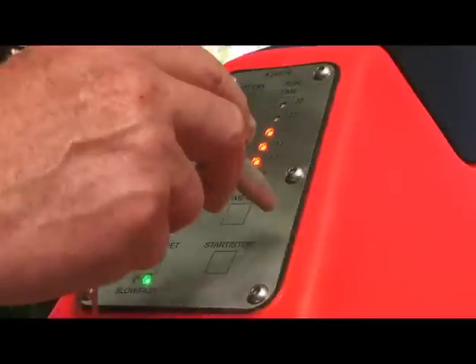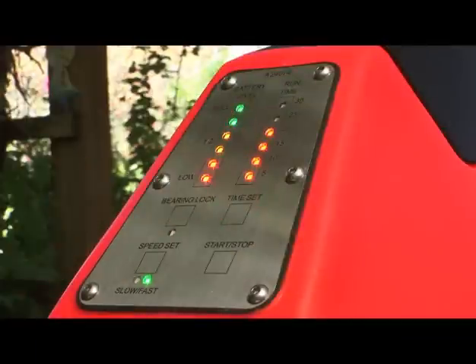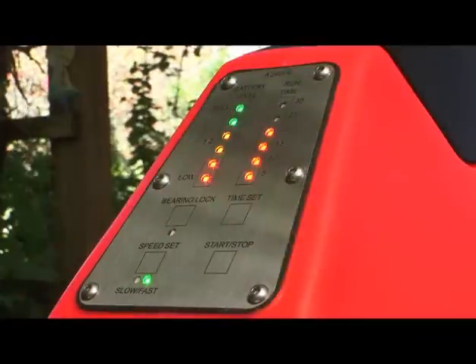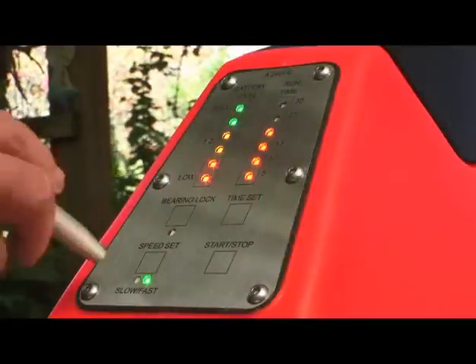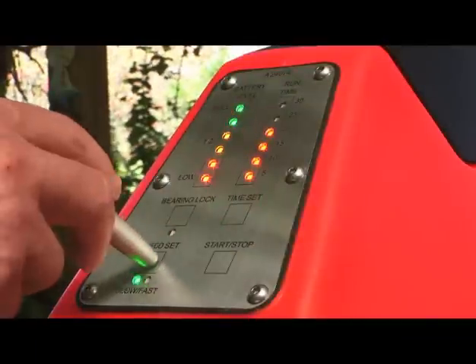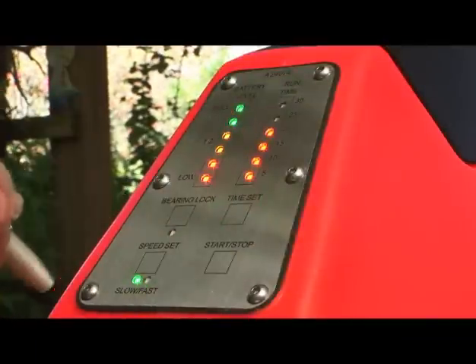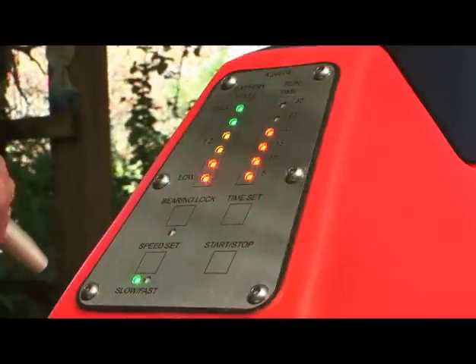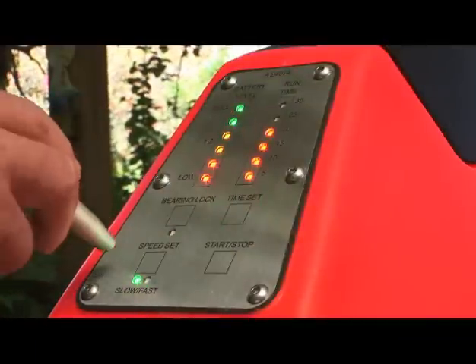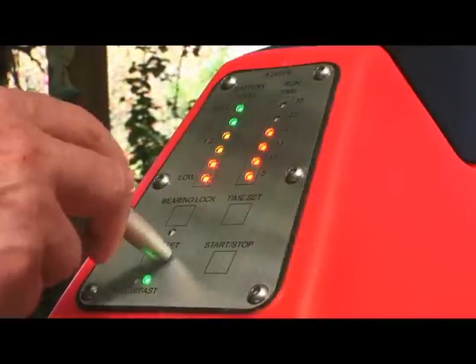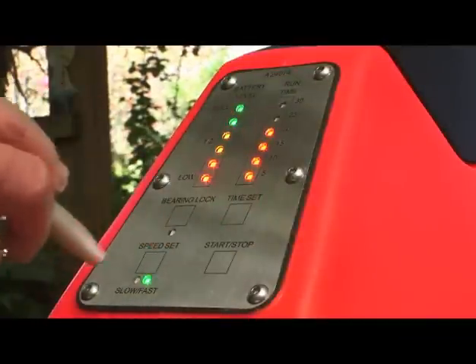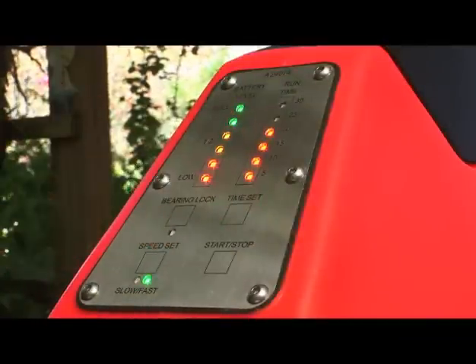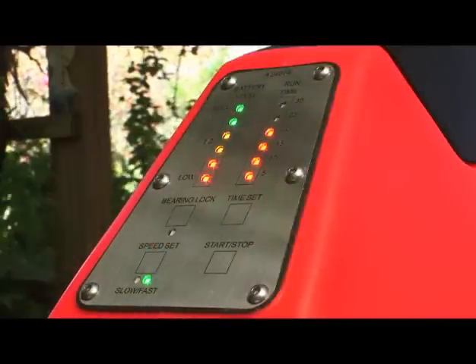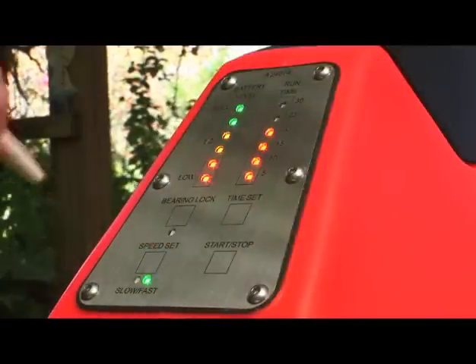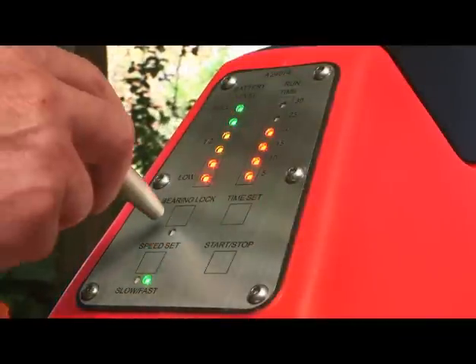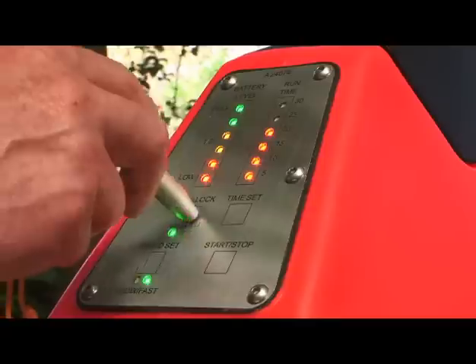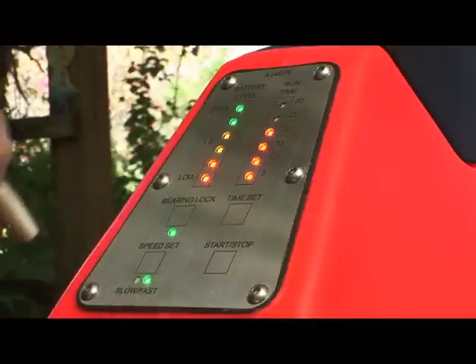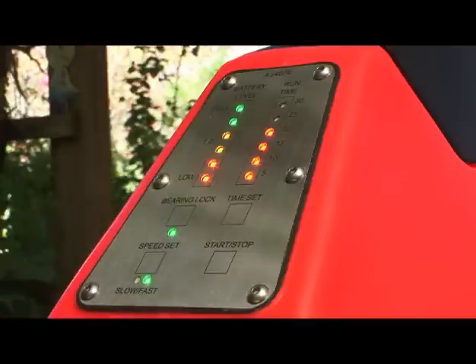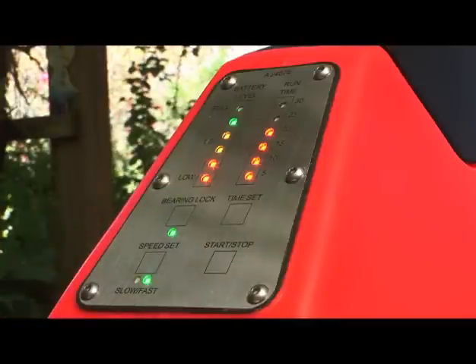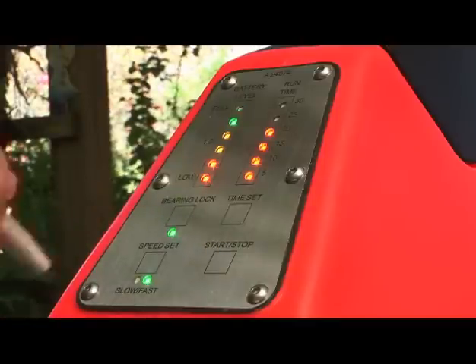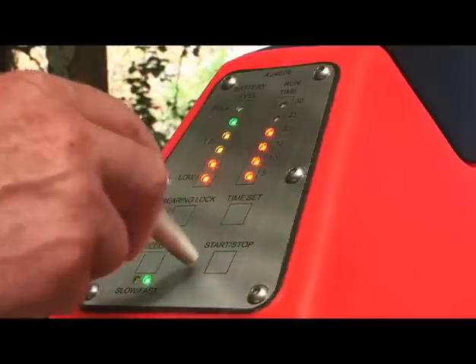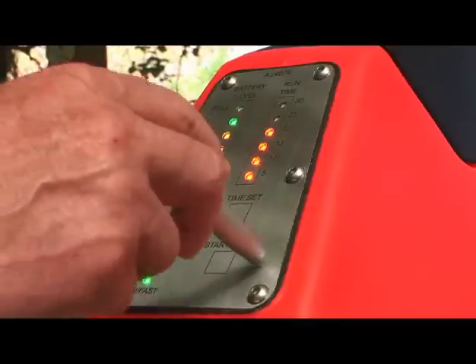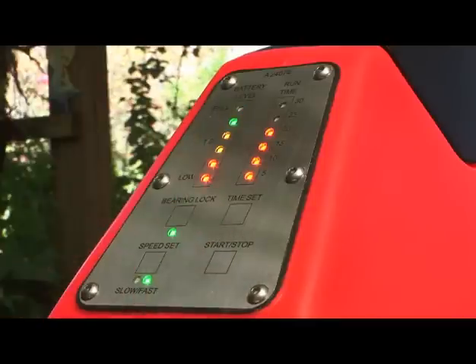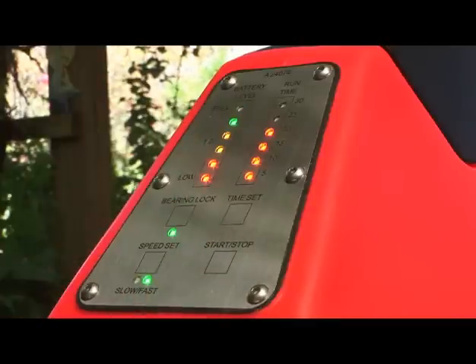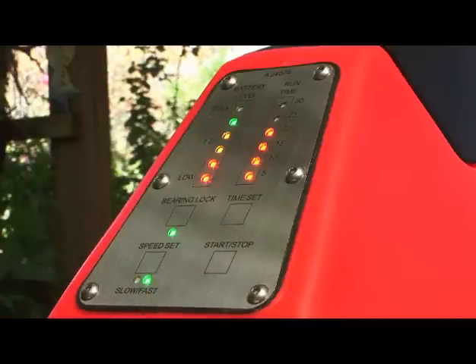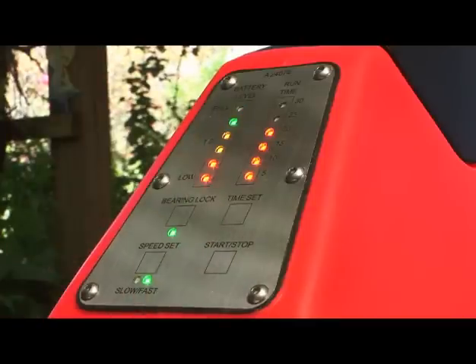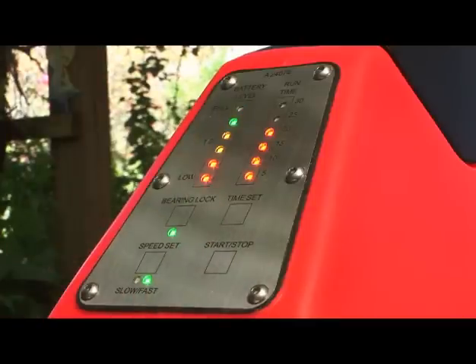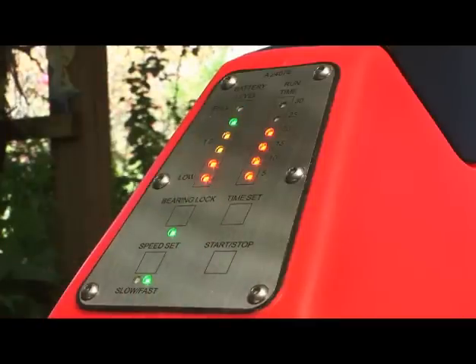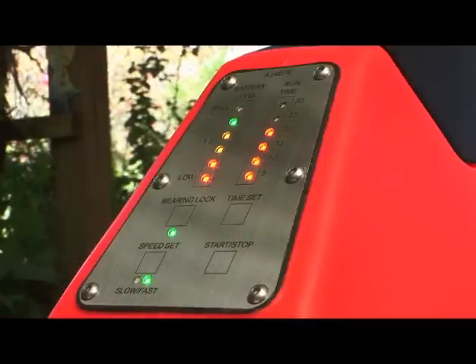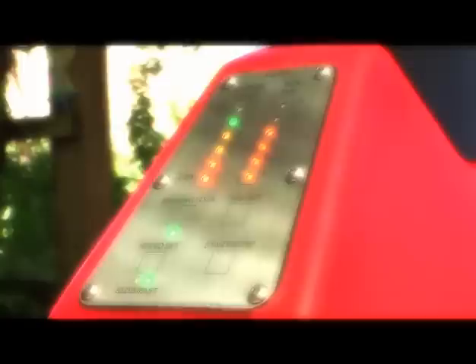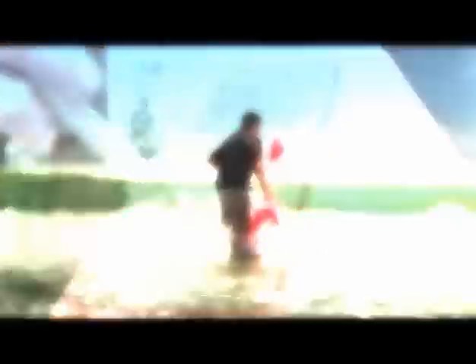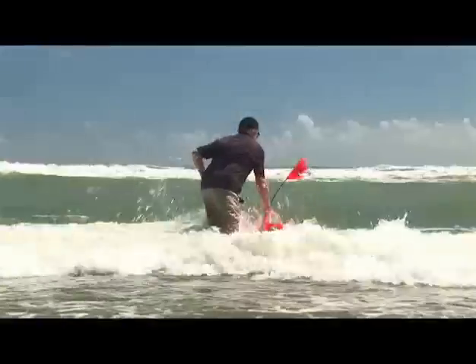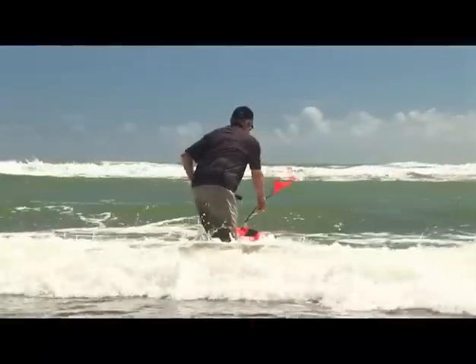To start the motor, ensure you've set the run time, motor speed and bearing lock before passing the magnetic stylus over the start/stop panel. Then the motor starts. To stop the motor, just pass the stylus over the panel again. Simple.